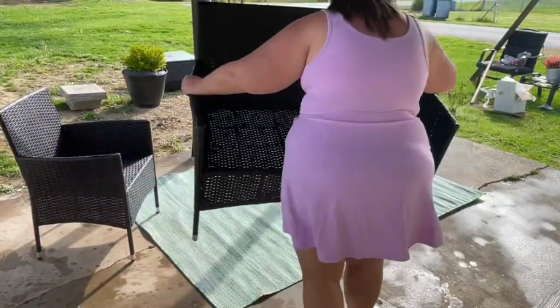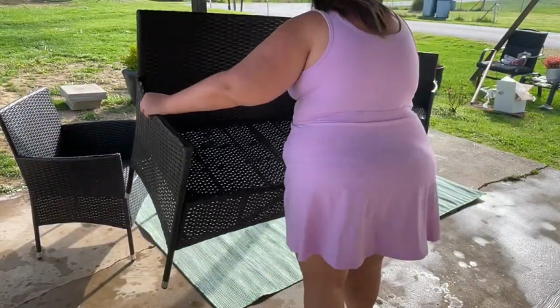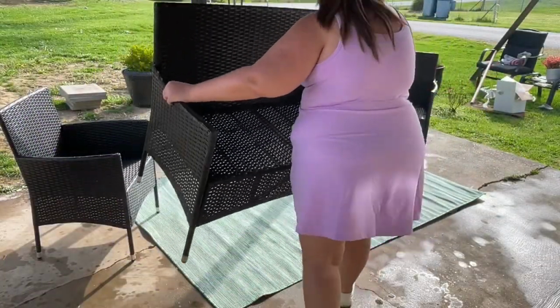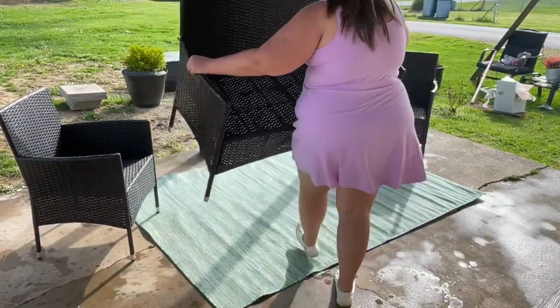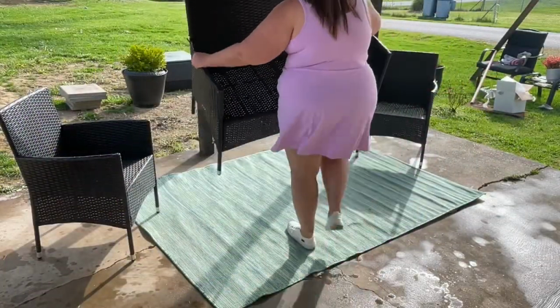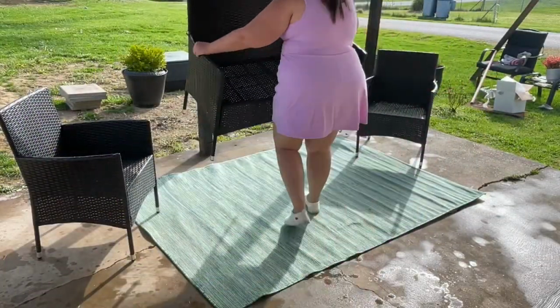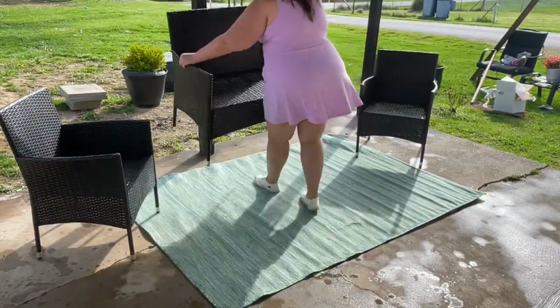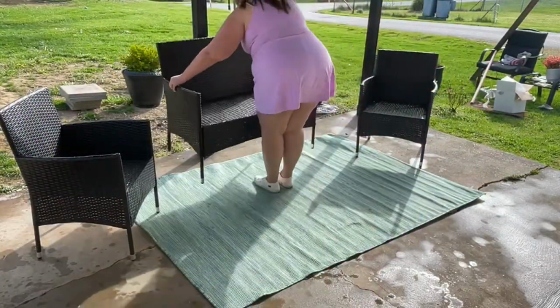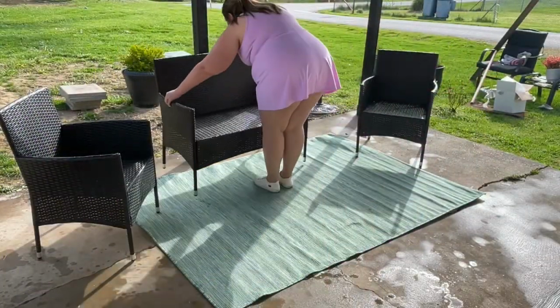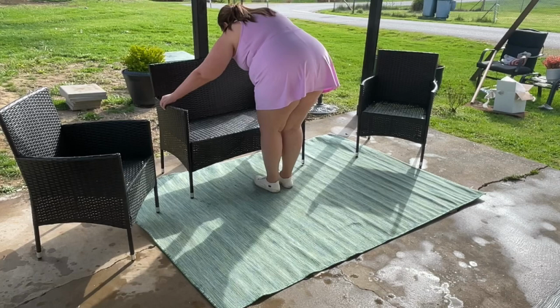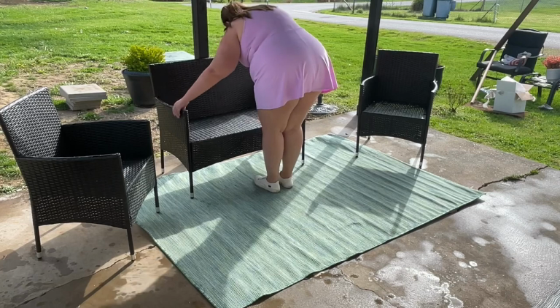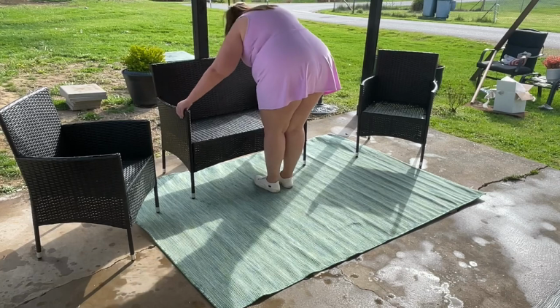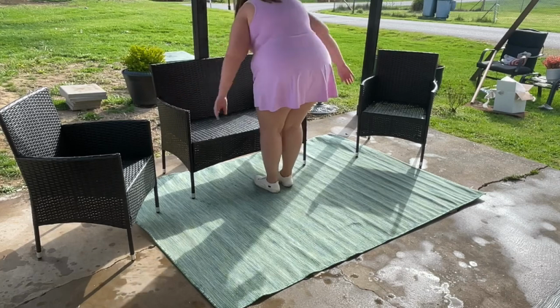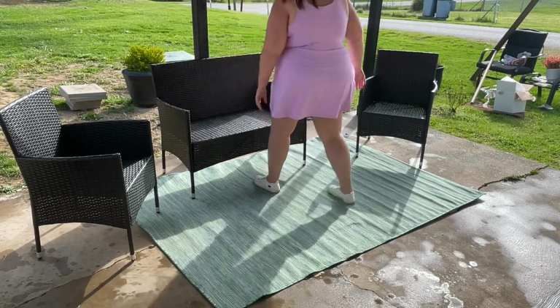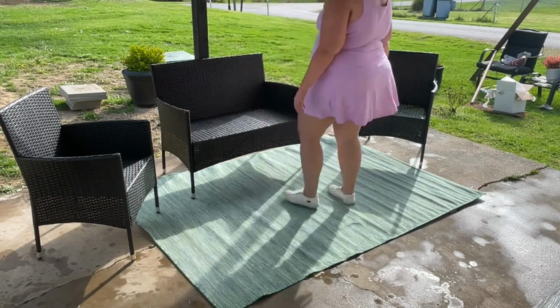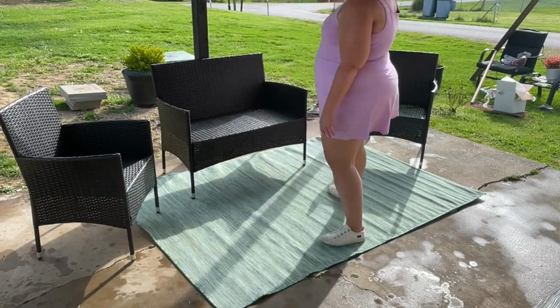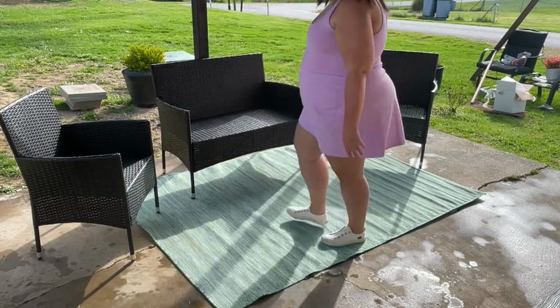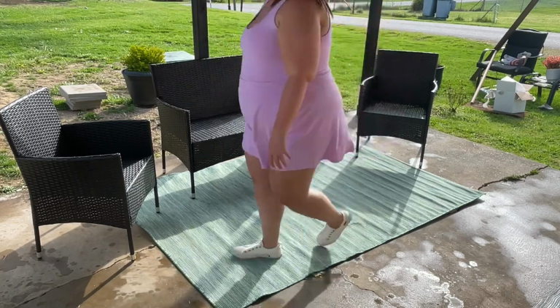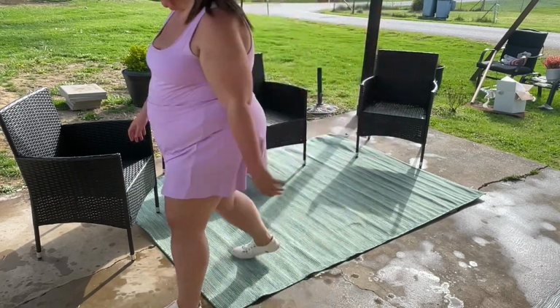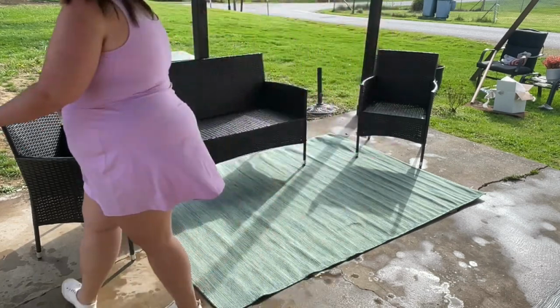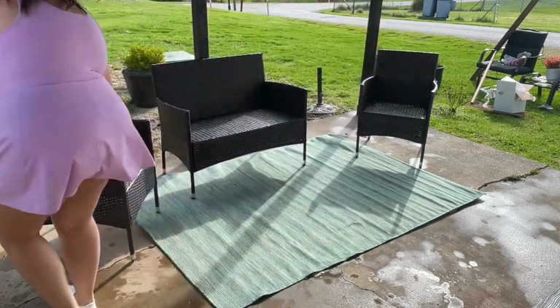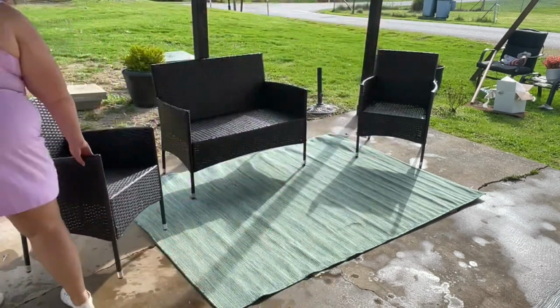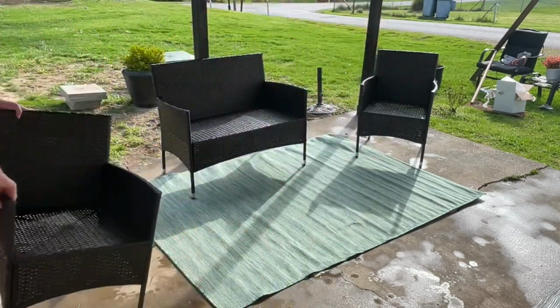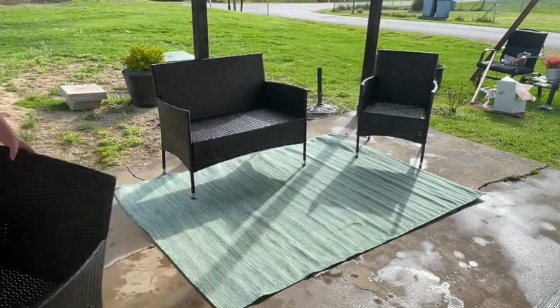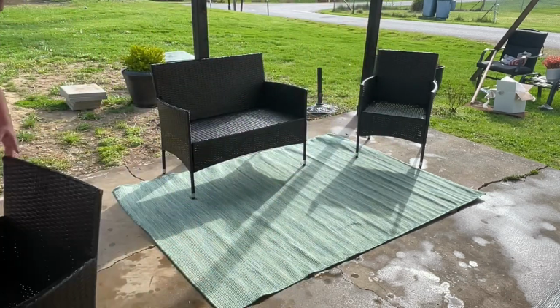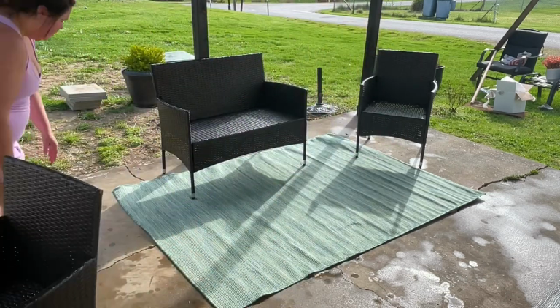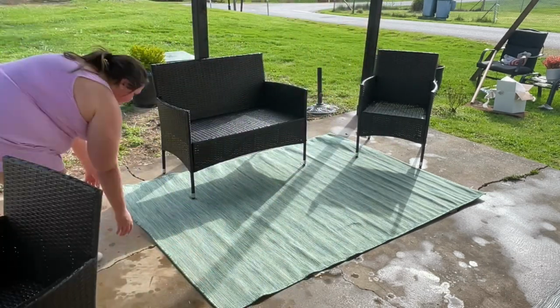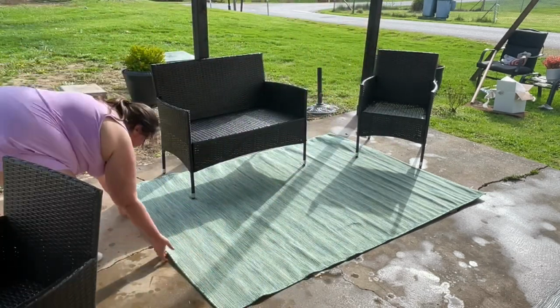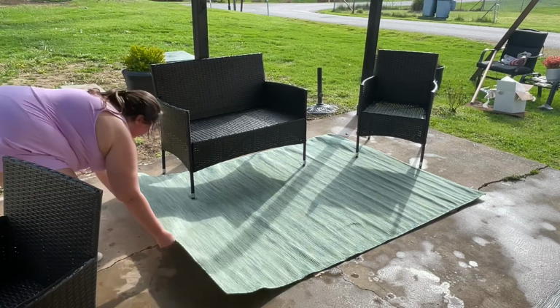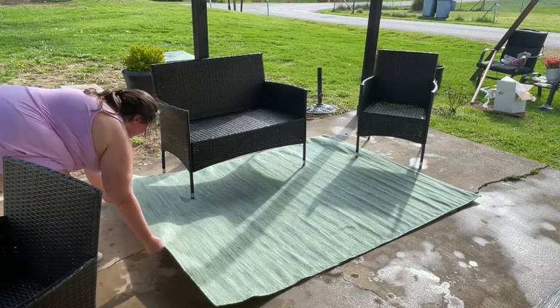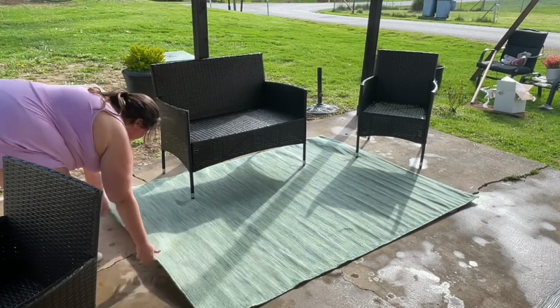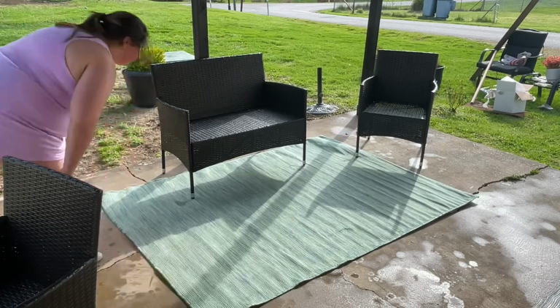We are reusing our furniture from last year. This is our third season with this set that we got from Walmart for under $200. If this set is still available or something similar from the brand, I will link it below — highly recommend.